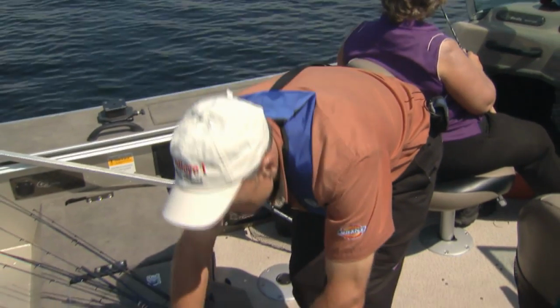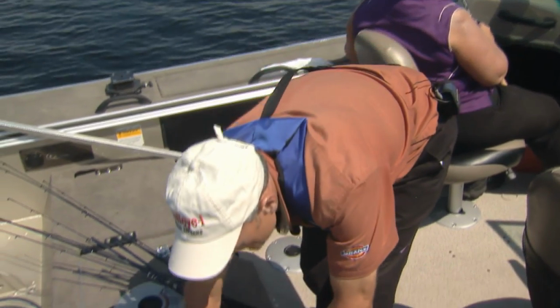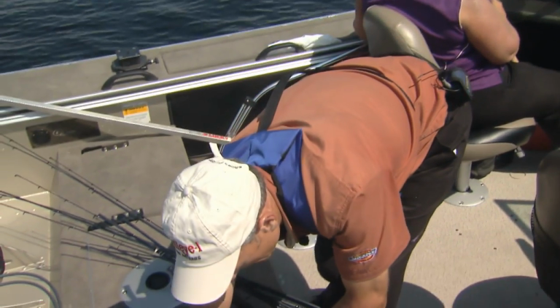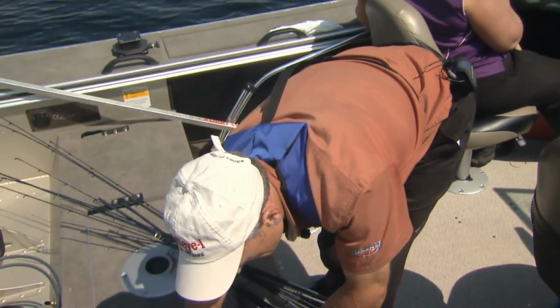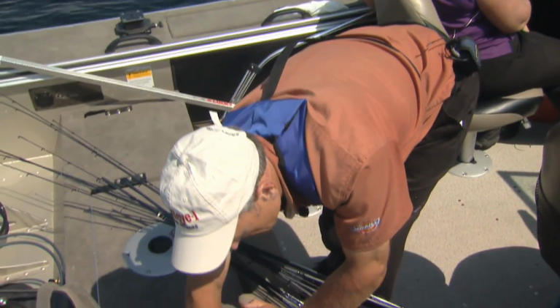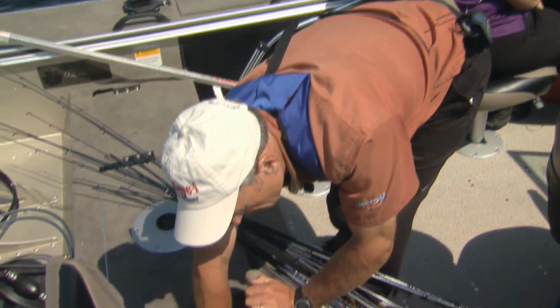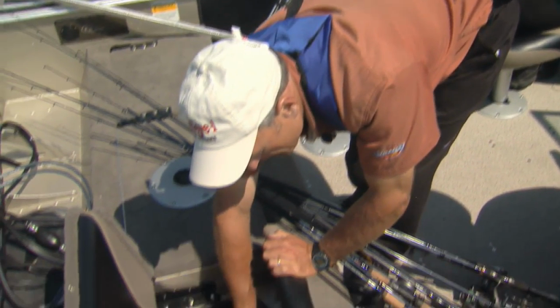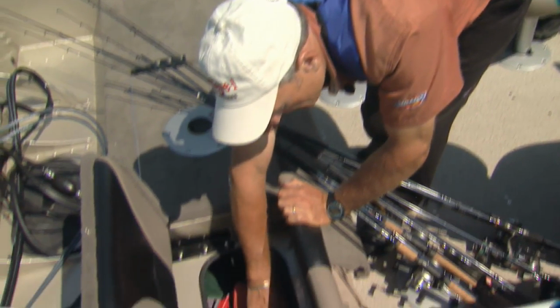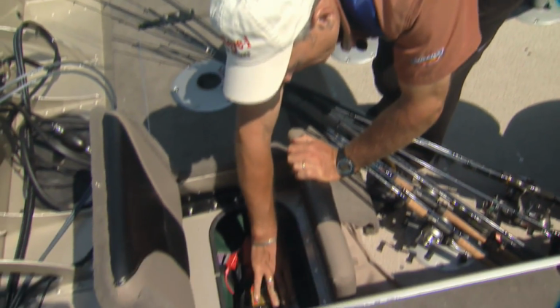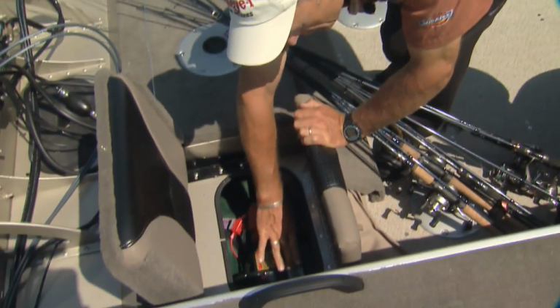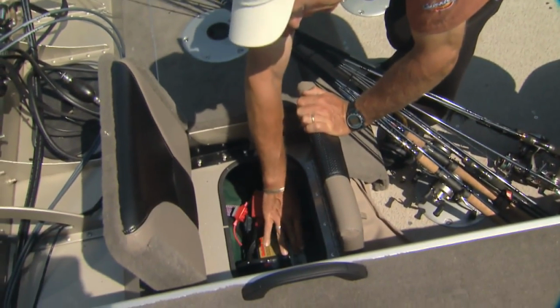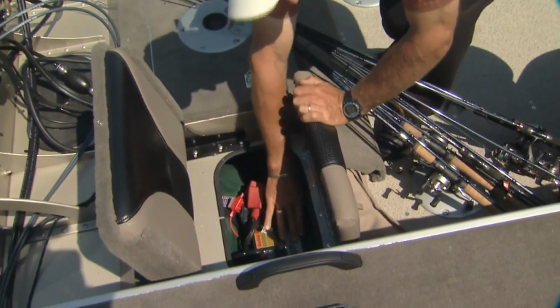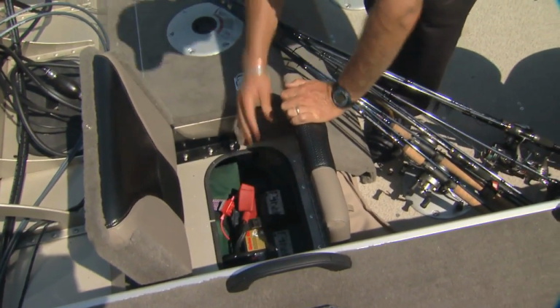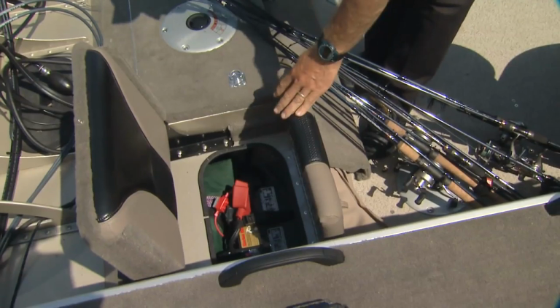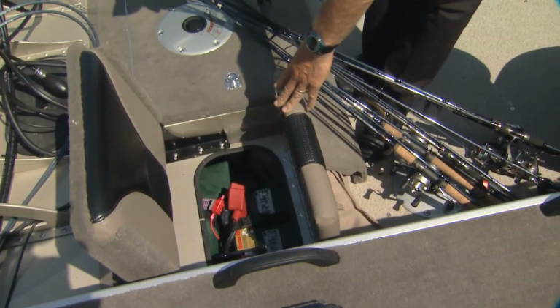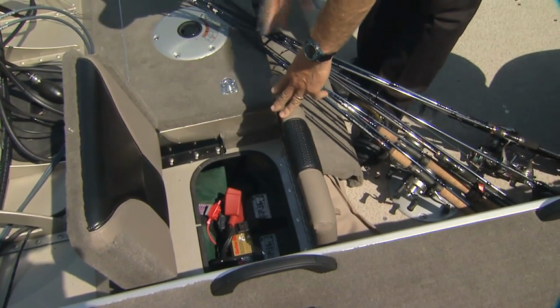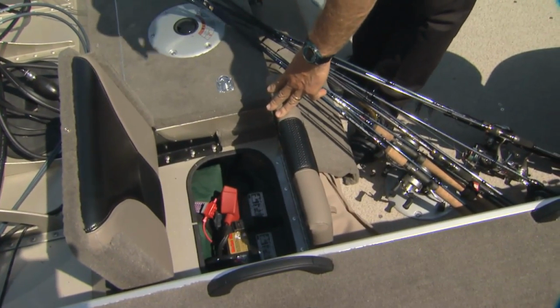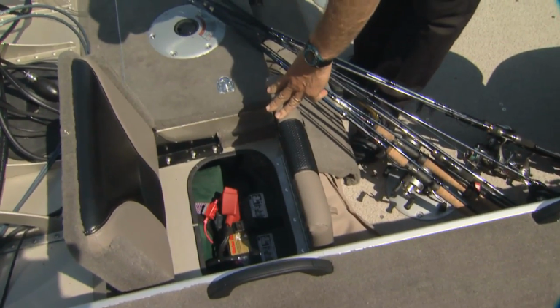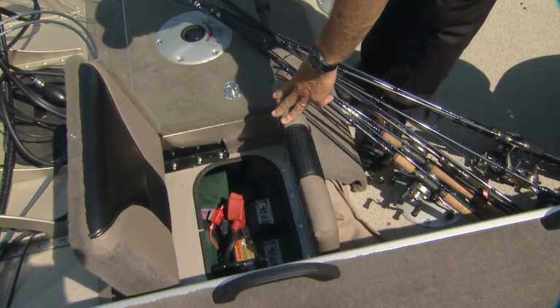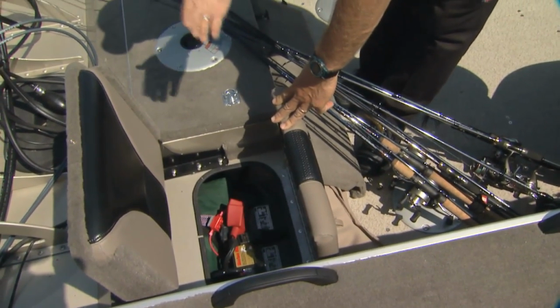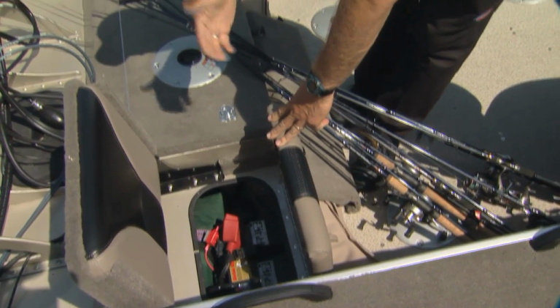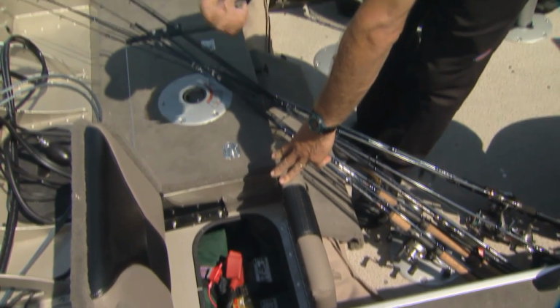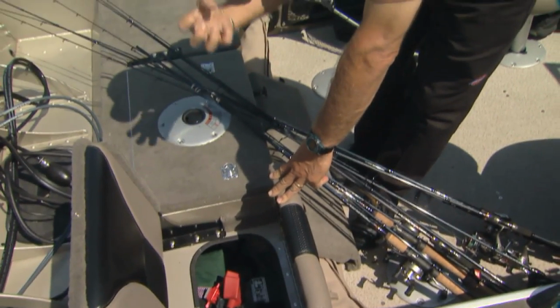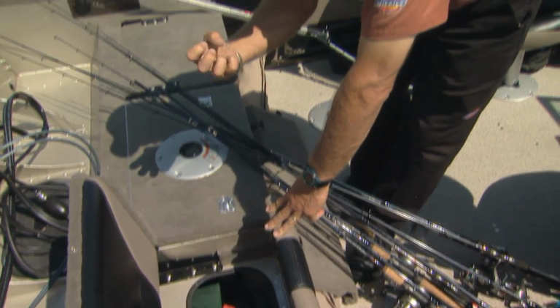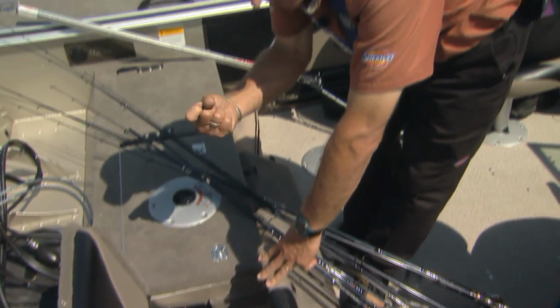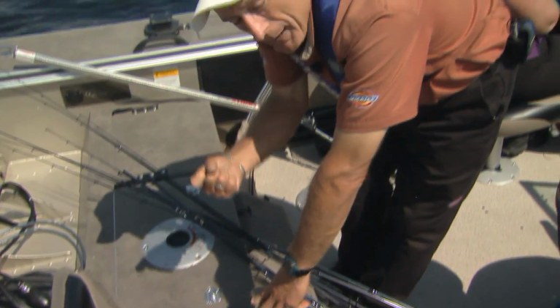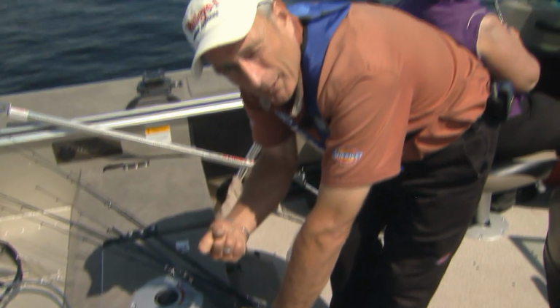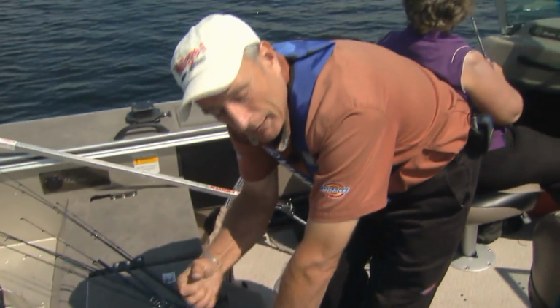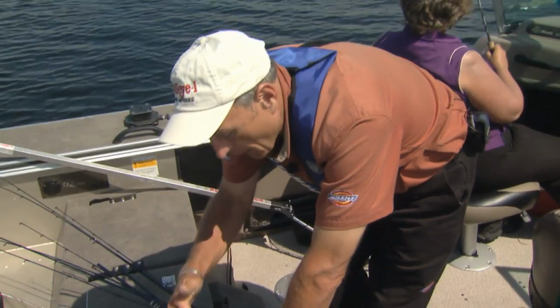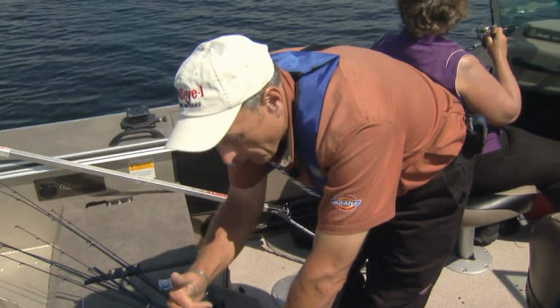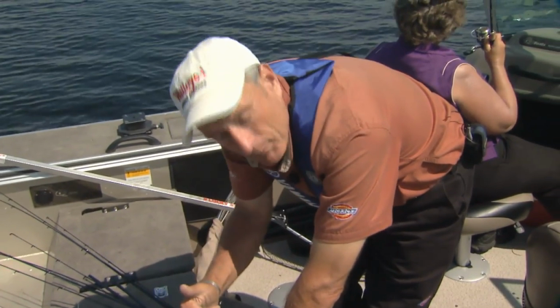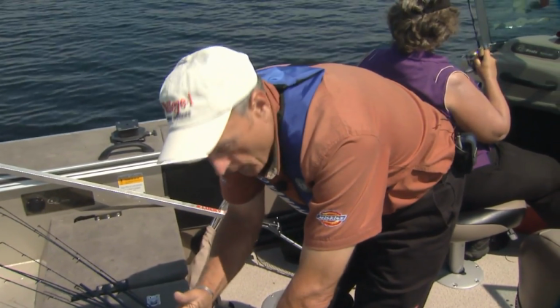The reason this battery should be easy to get to — number one, you have to check it for the fluid levels to make sure that if the battery has sat or some of the fluid has evaporated, you might have to top it off with some water.